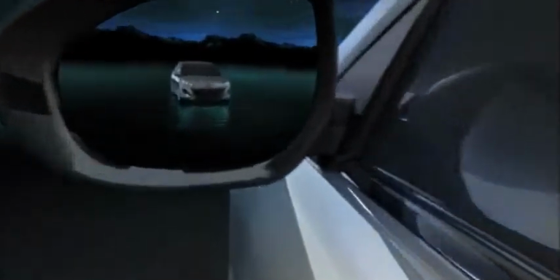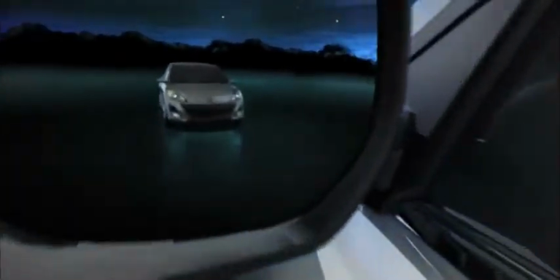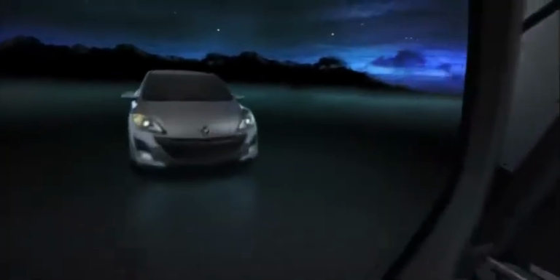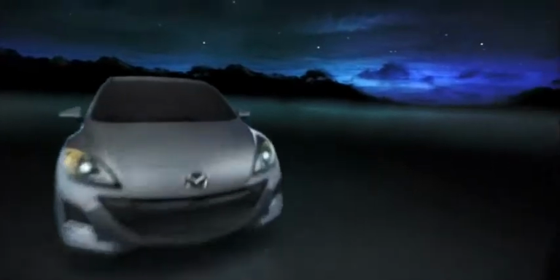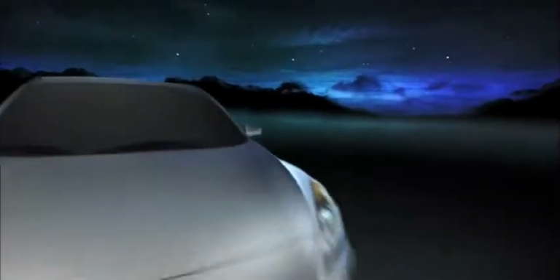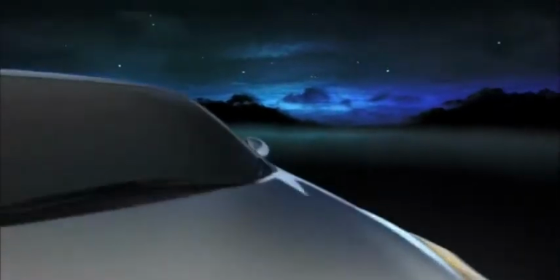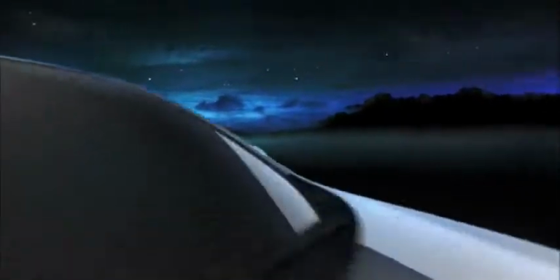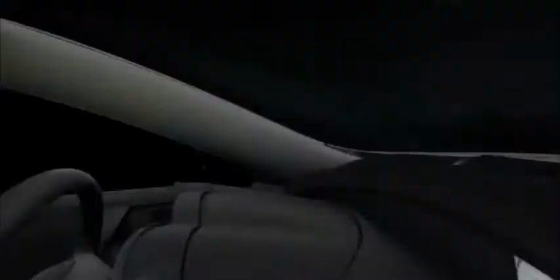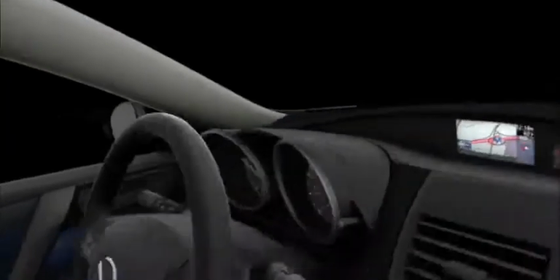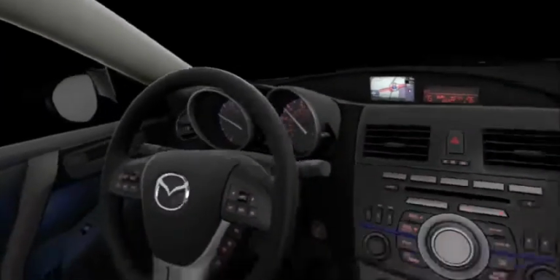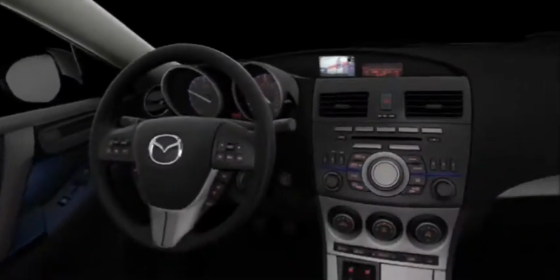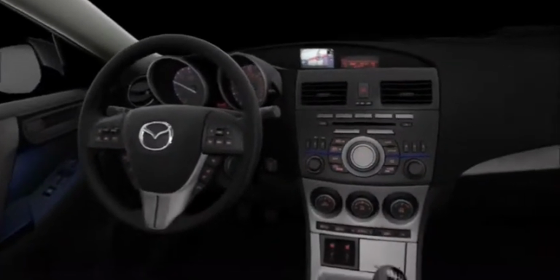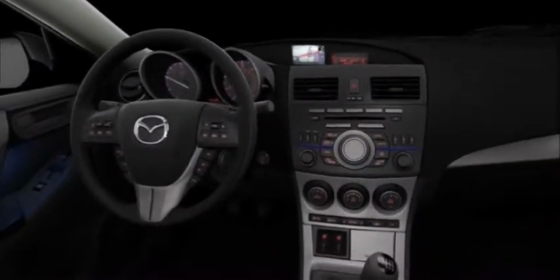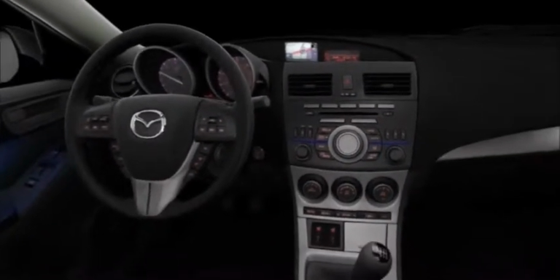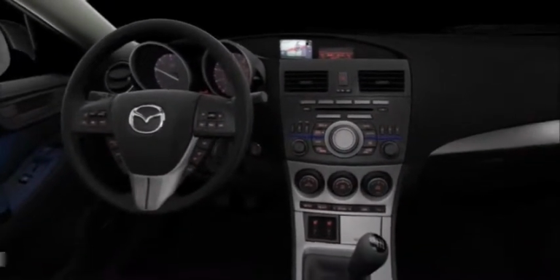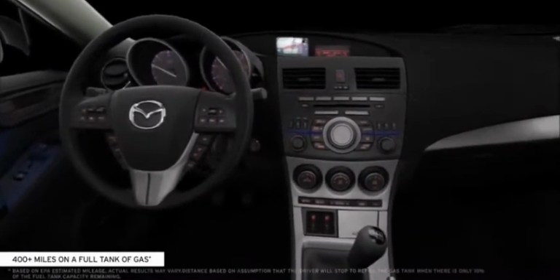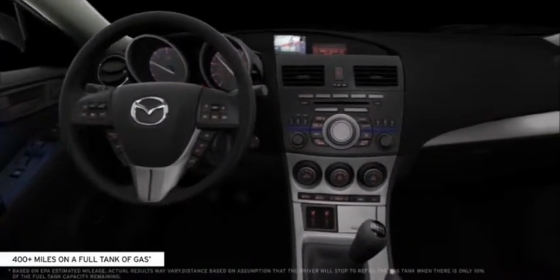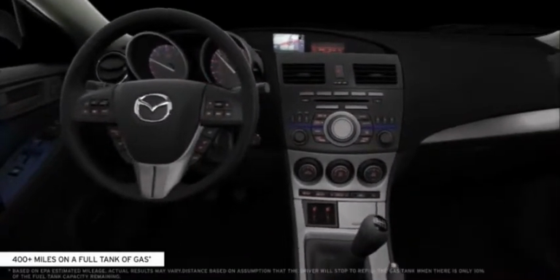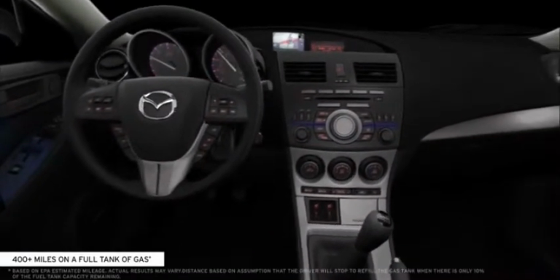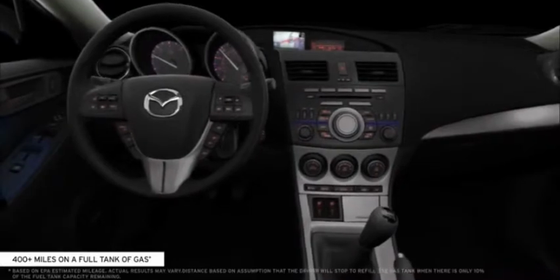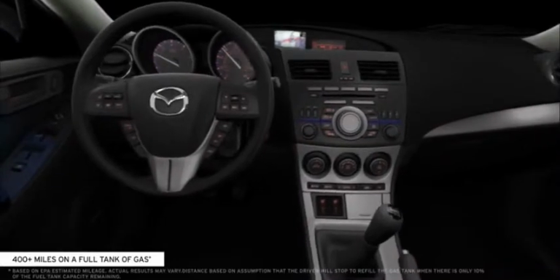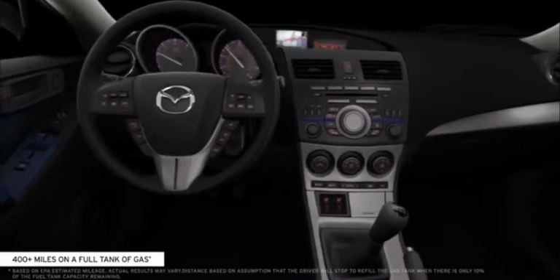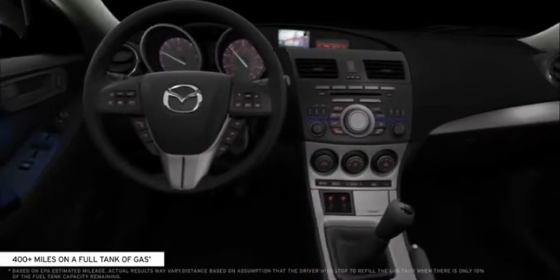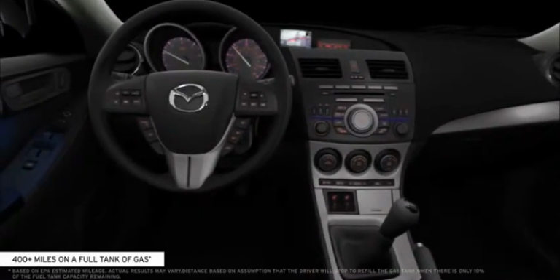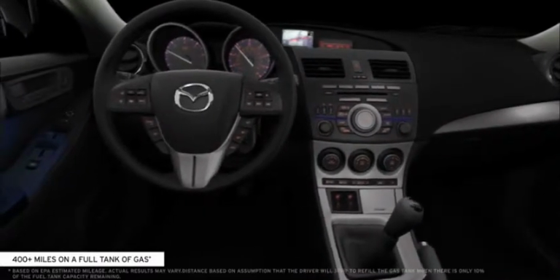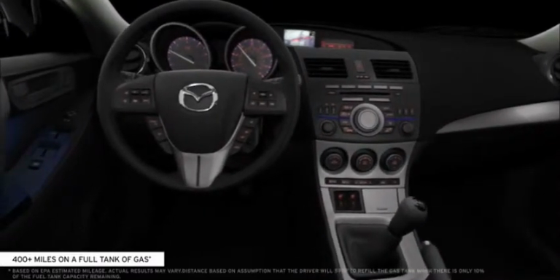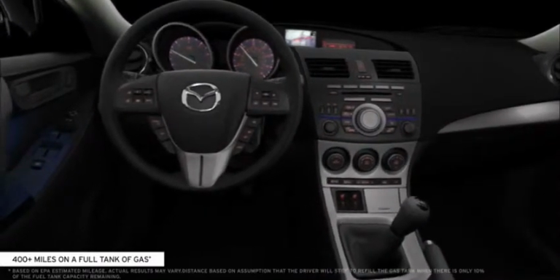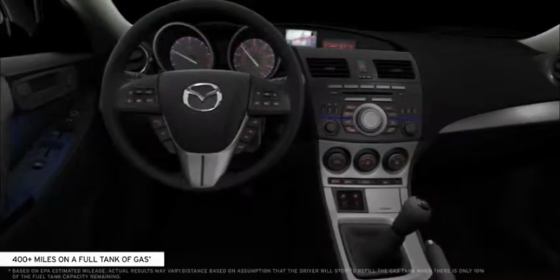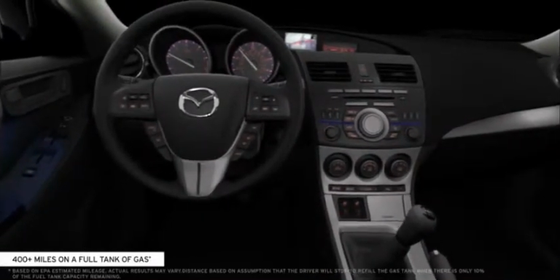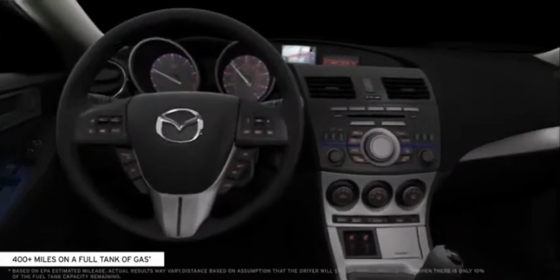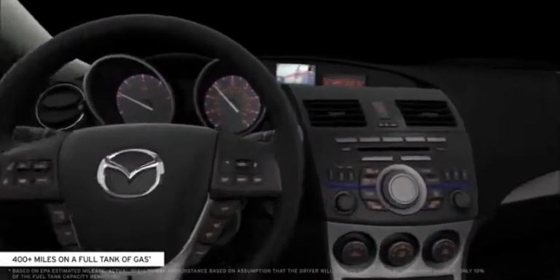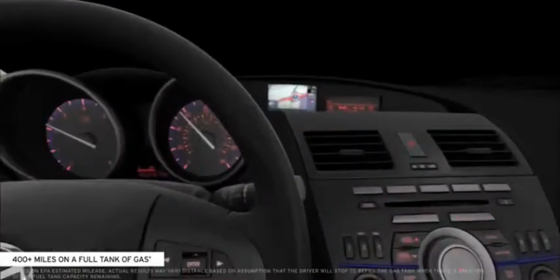Designed with fuel efficiency in mind, the Mazda3 can take you farther. With a full tank of gas, your Mazda3 can take you over 400 miles before you have to start looking for the next gas station.